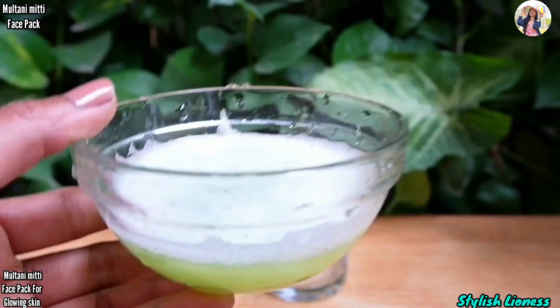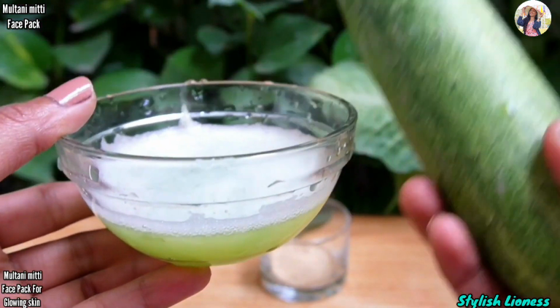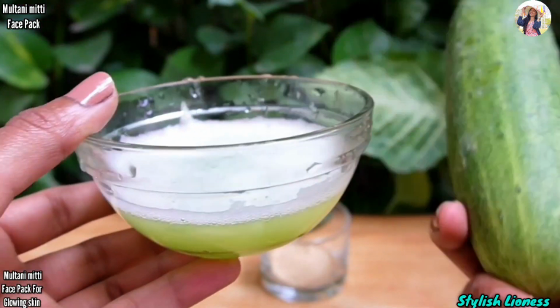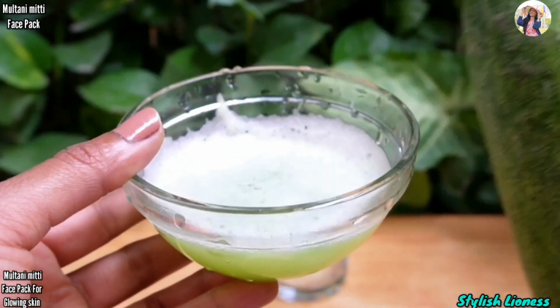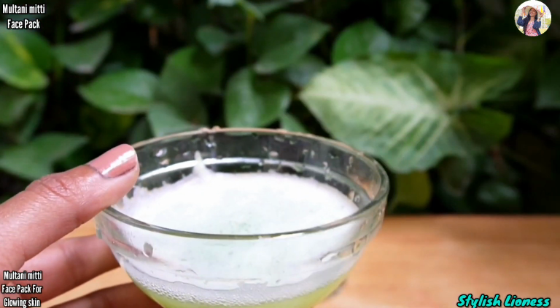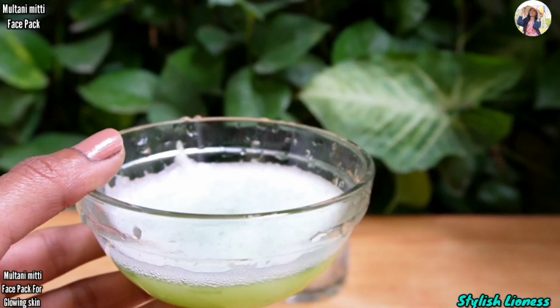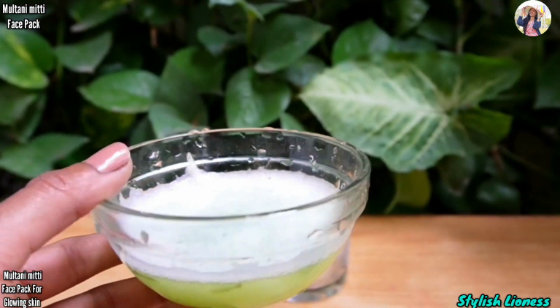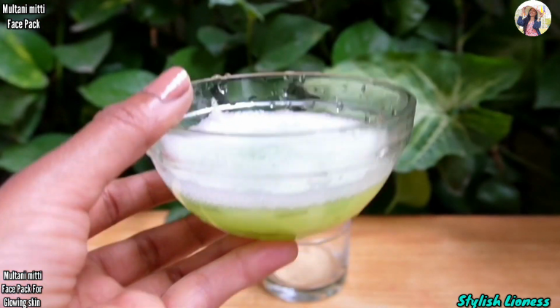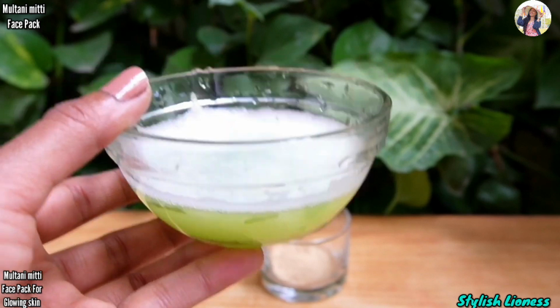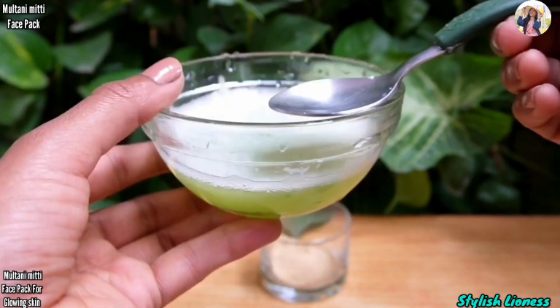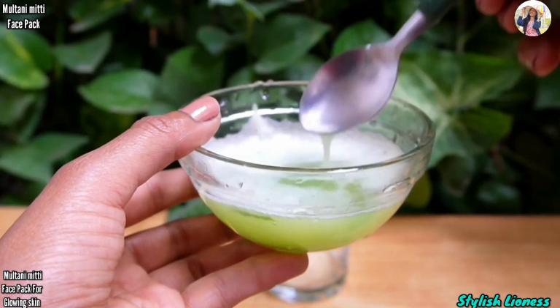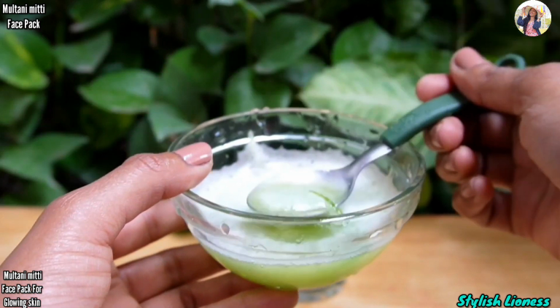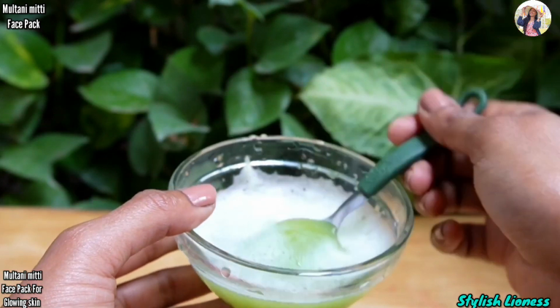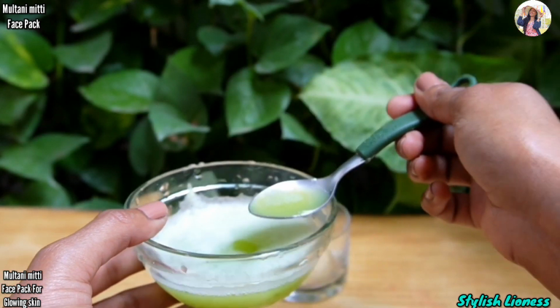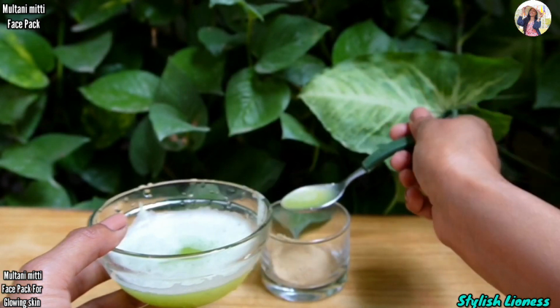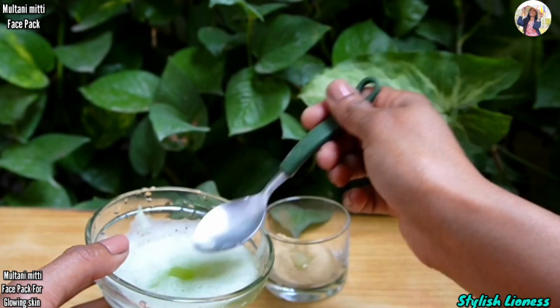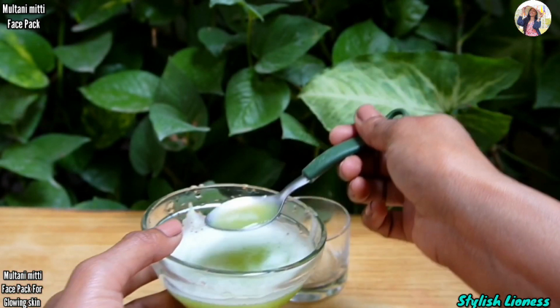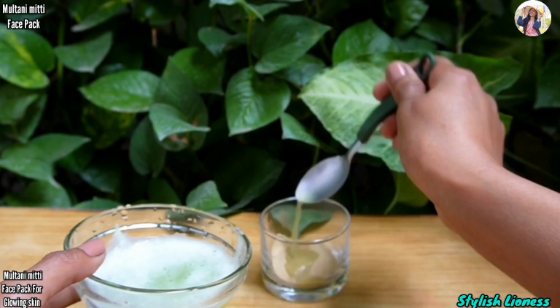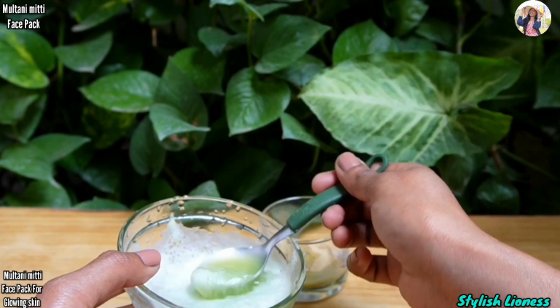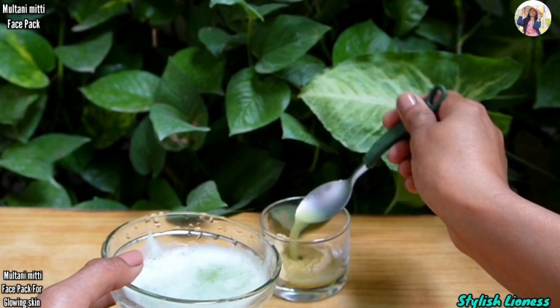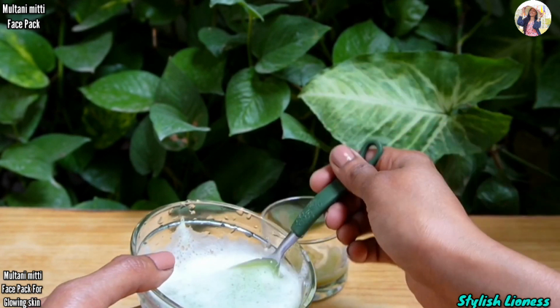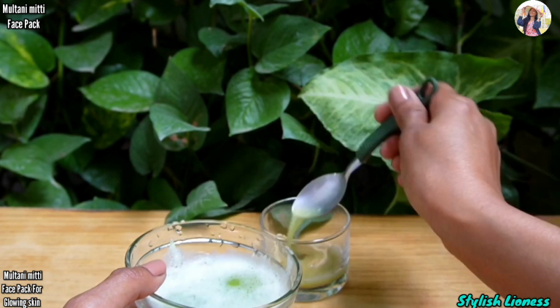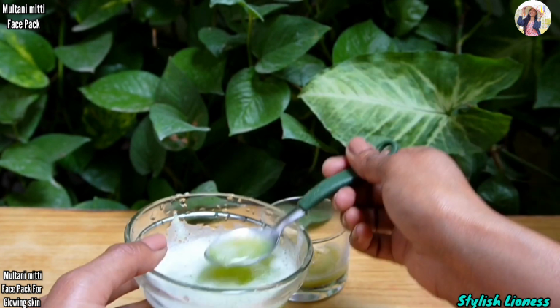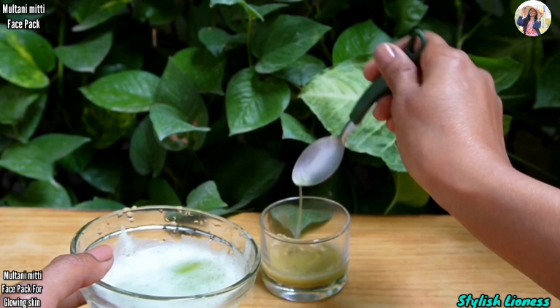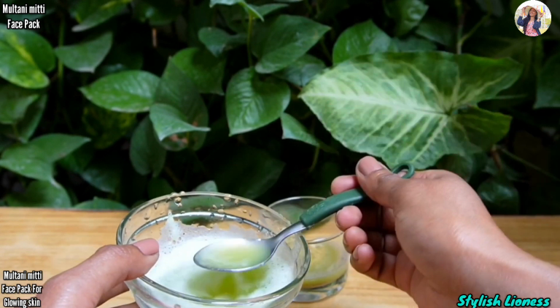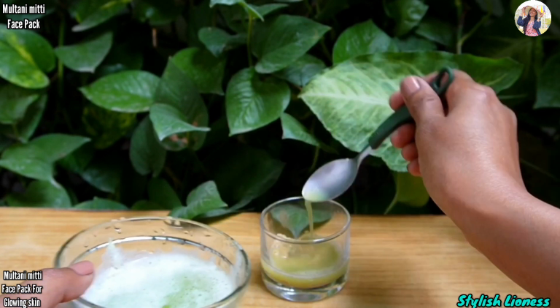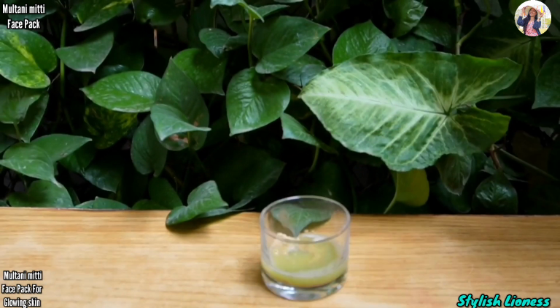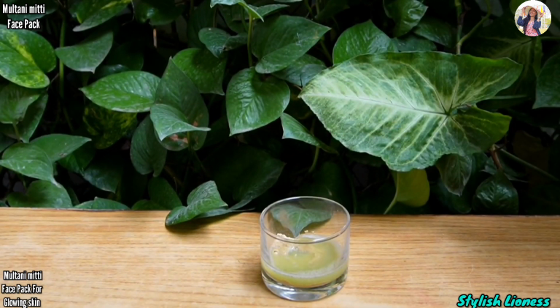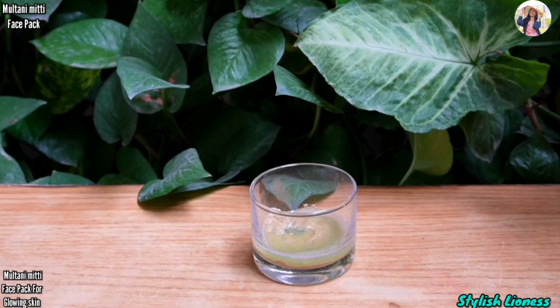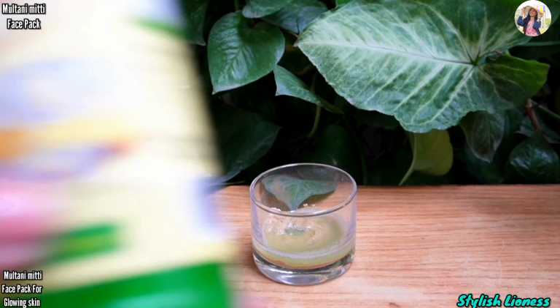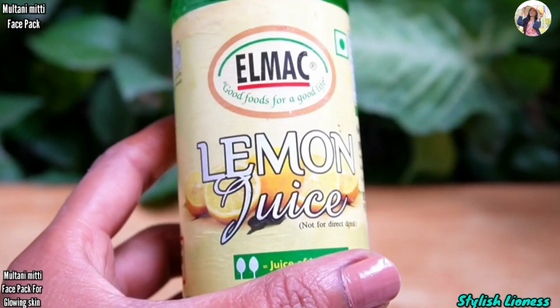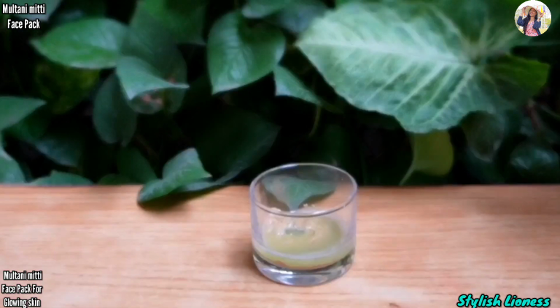I have taken some juice, which is very beneficial for our skin. In summer, you can mix multani mitti with water, but for oily skin especially, you should add this juice. I have also added some lemon juice.